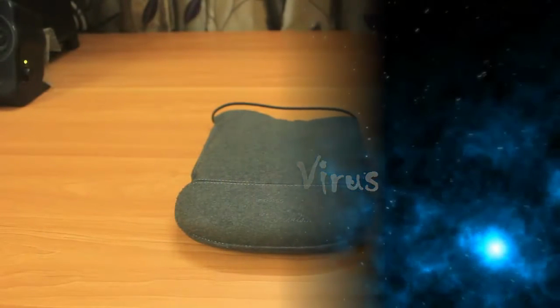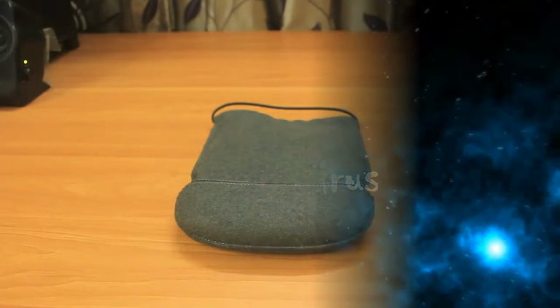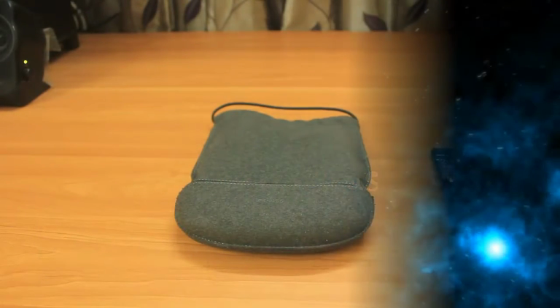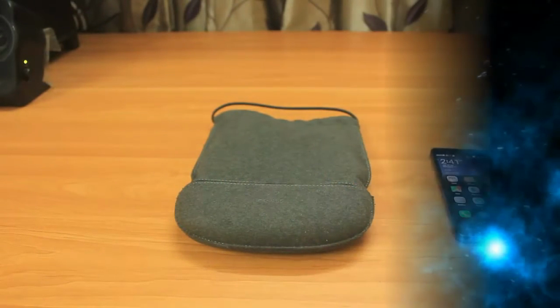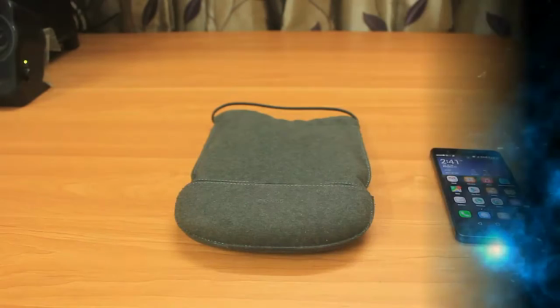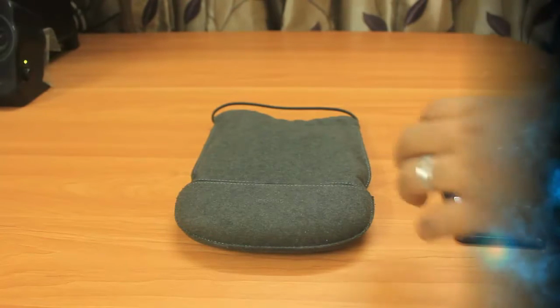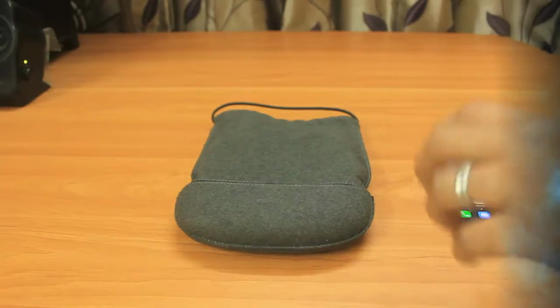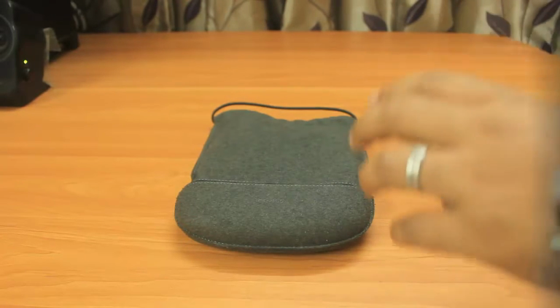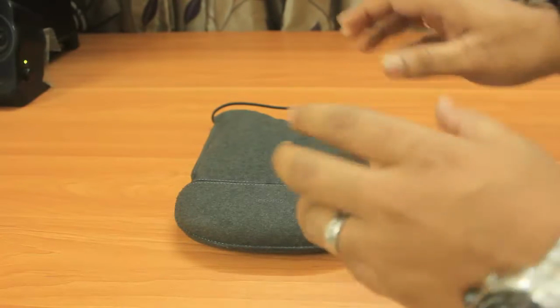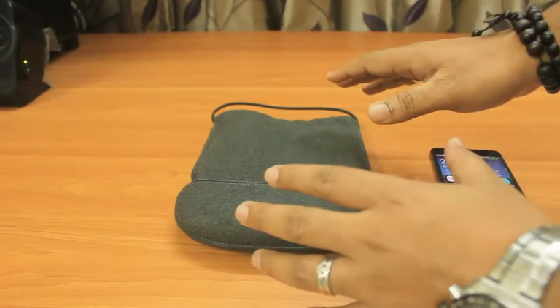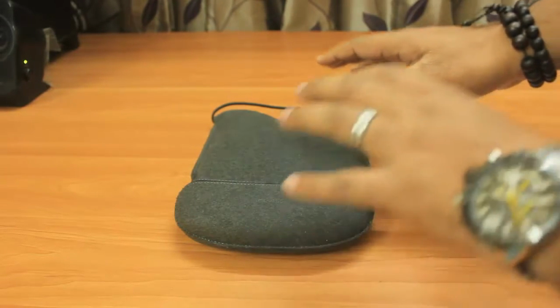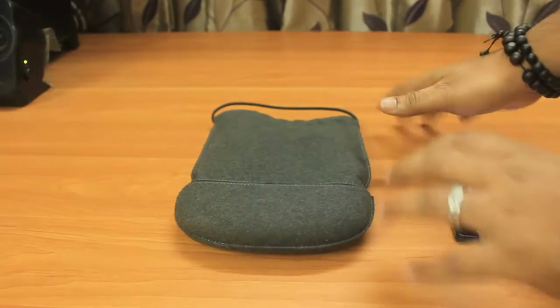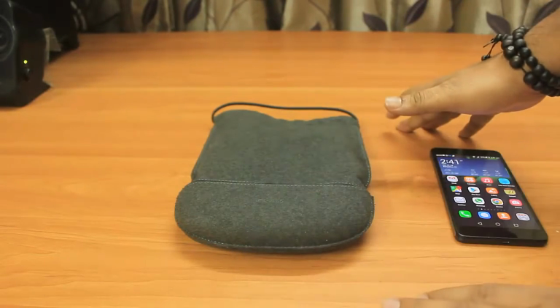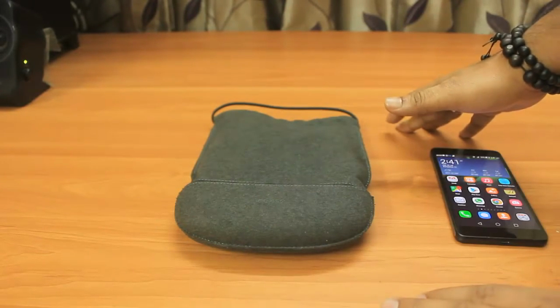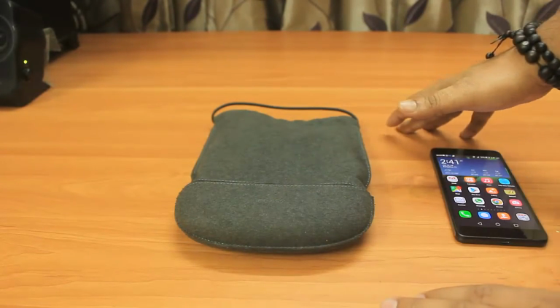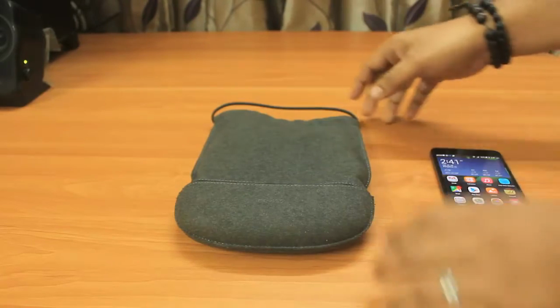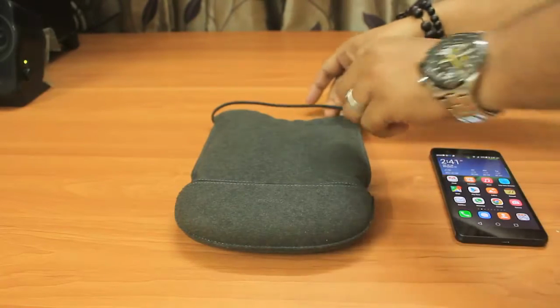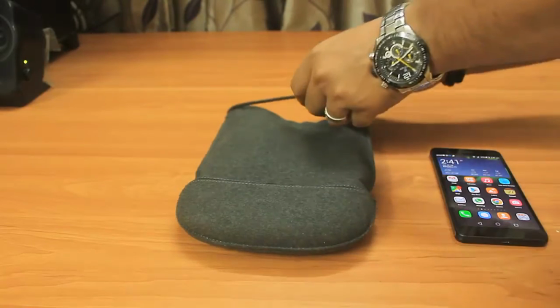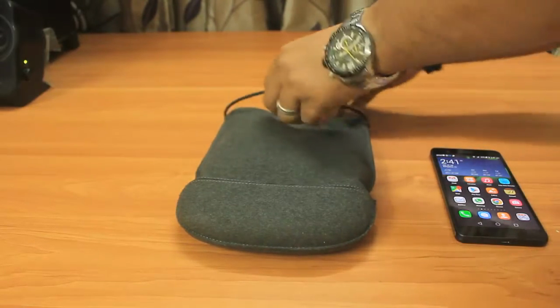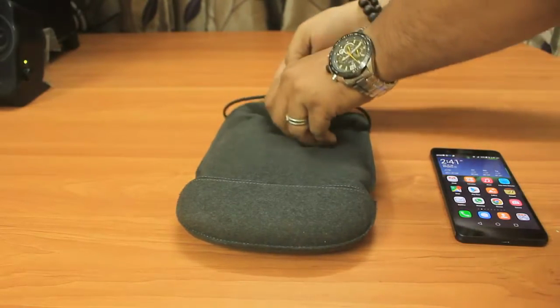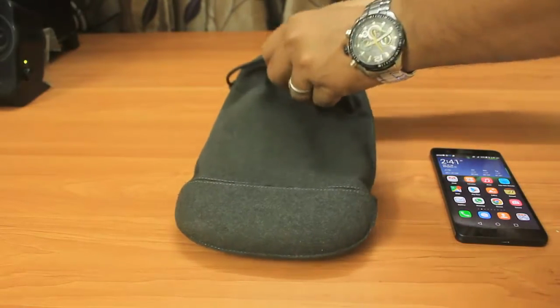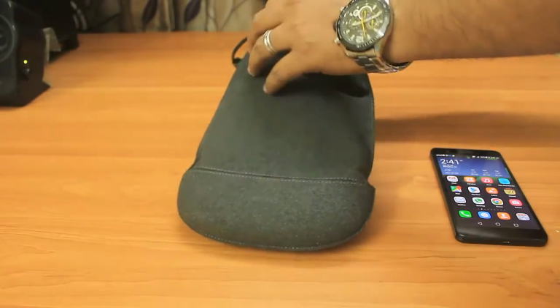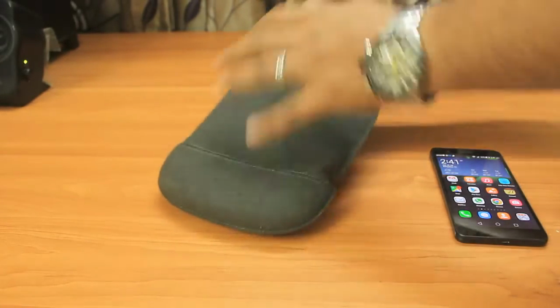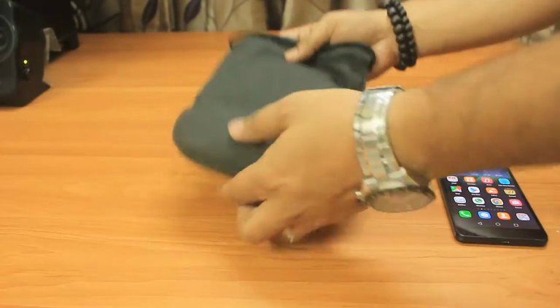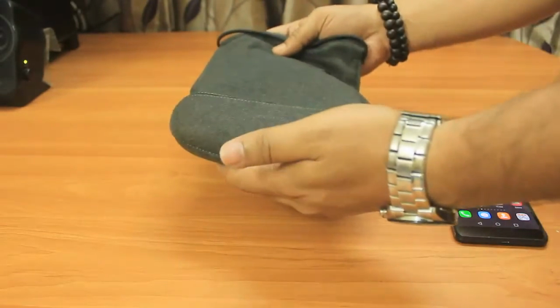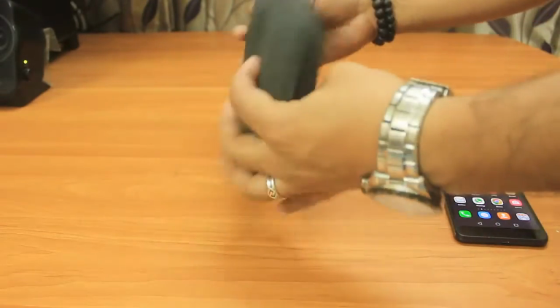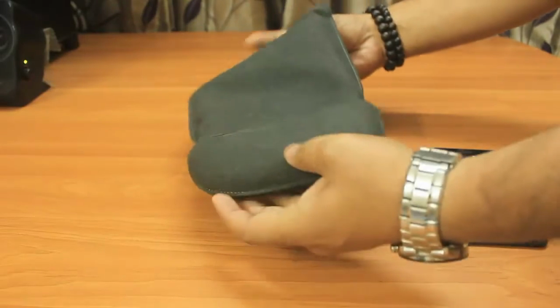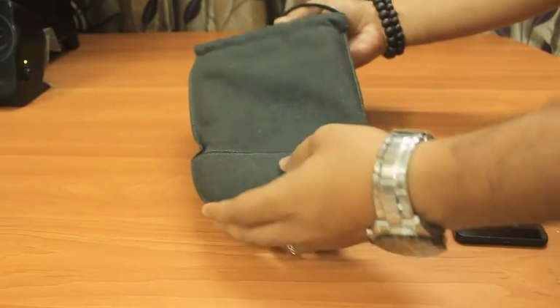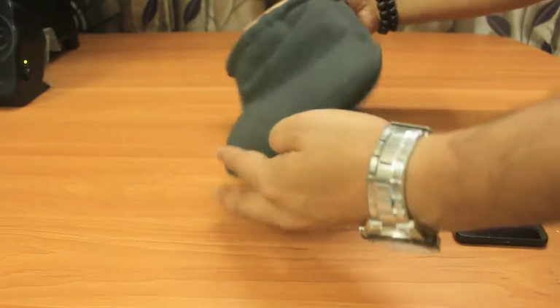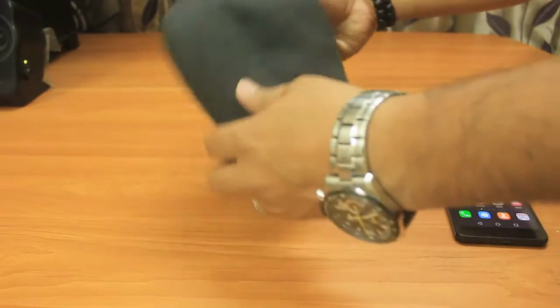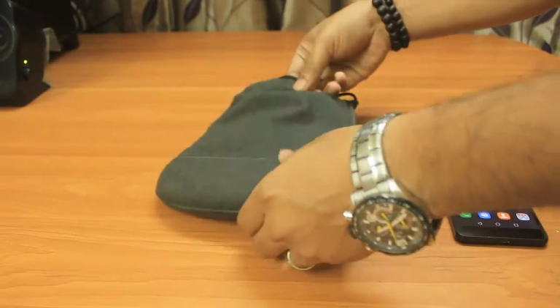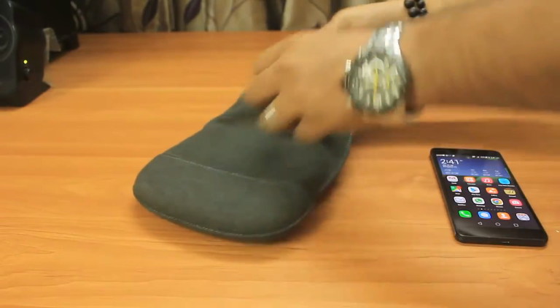Hey friends, good morning, this is Abhishek from Tech Virus. In this video I'll be showing you the demo and hands-on of Google Glass. As we know, this has not been launched in India and I've got this from one of my friends who is in the US.